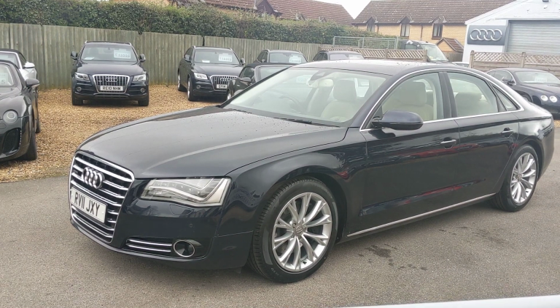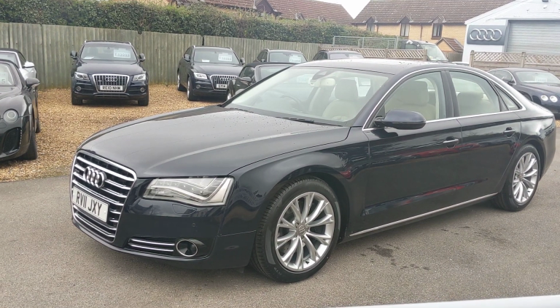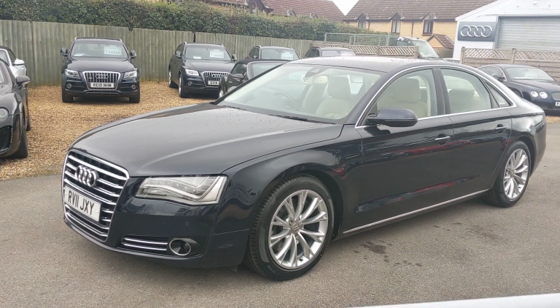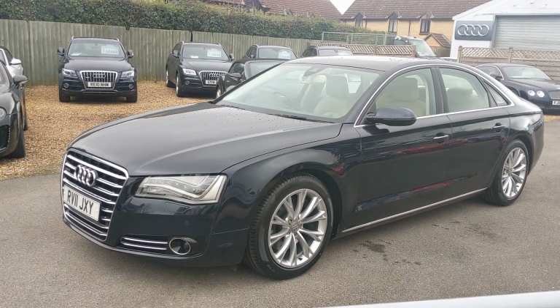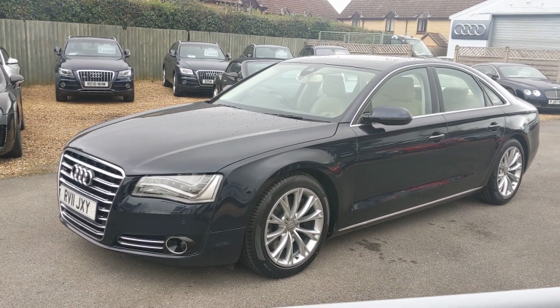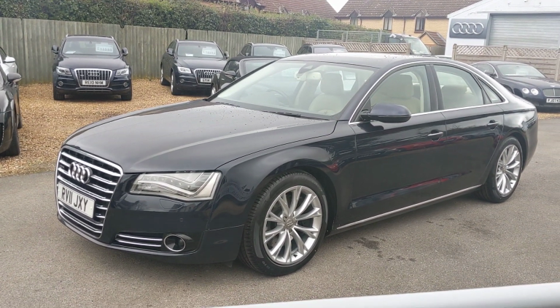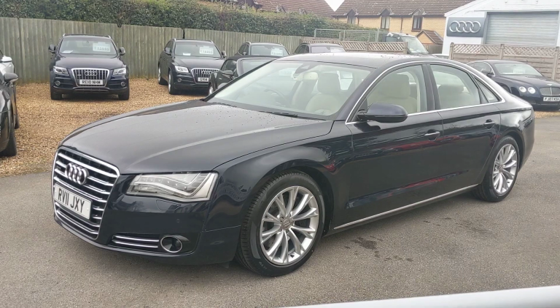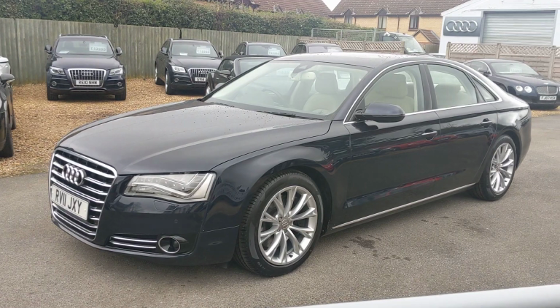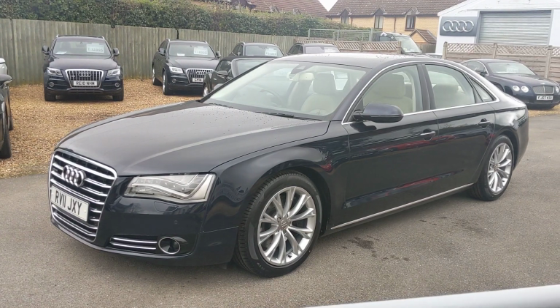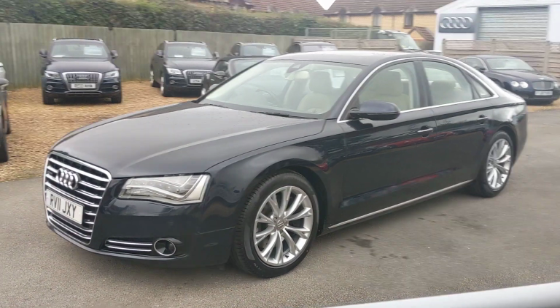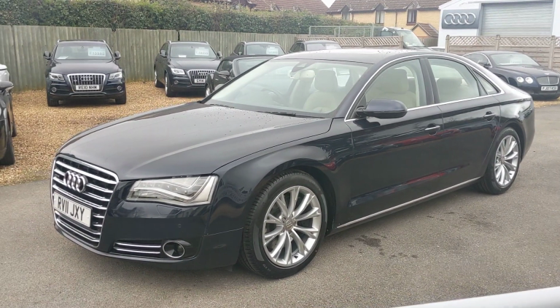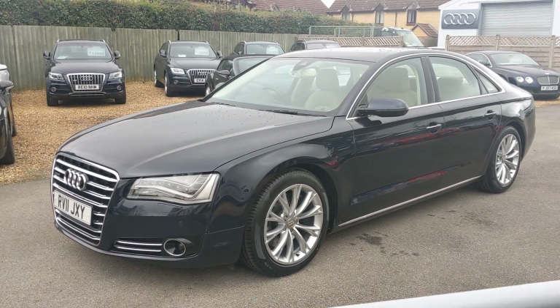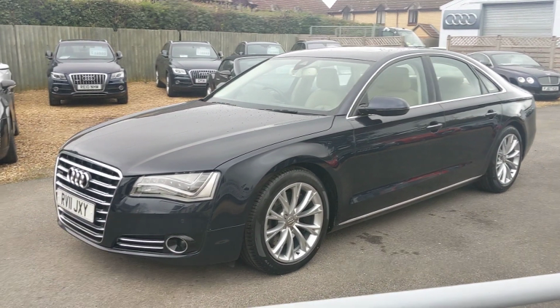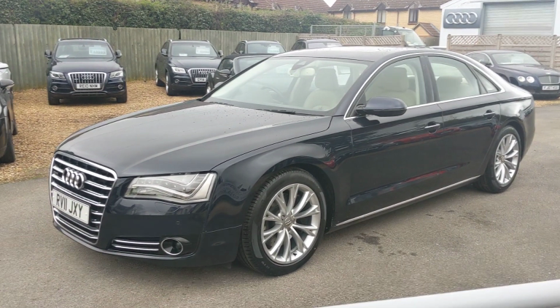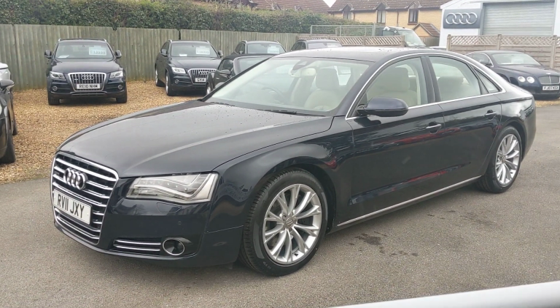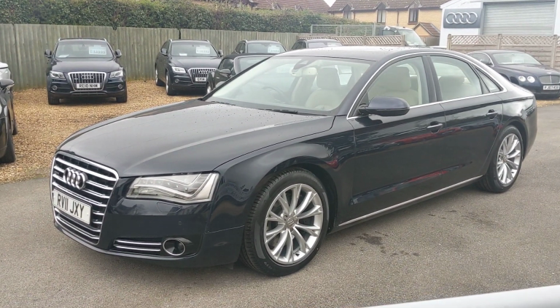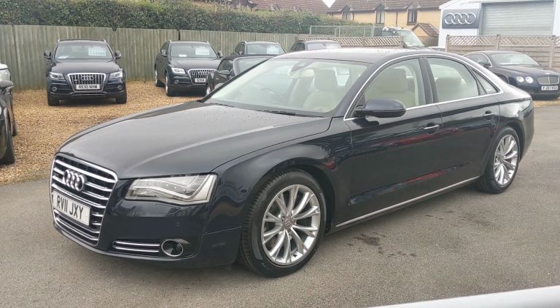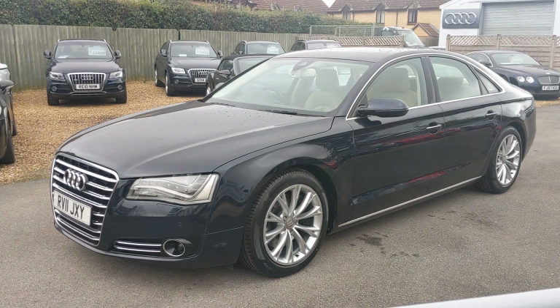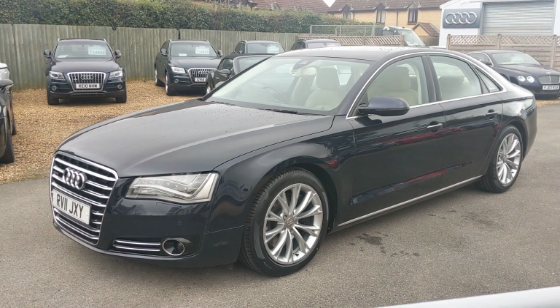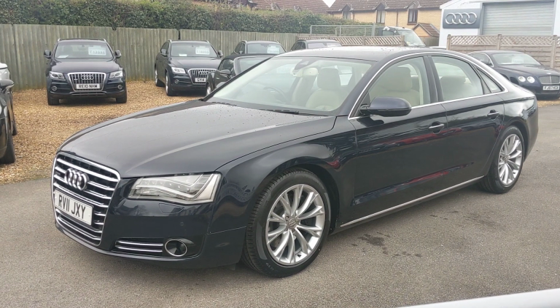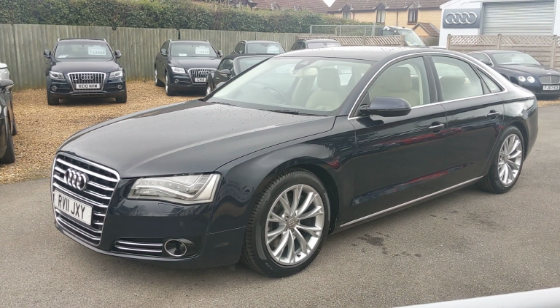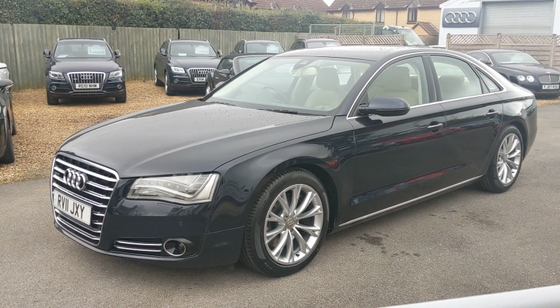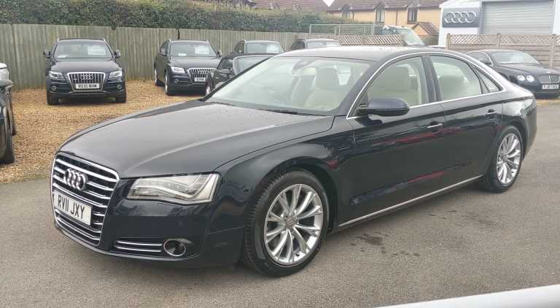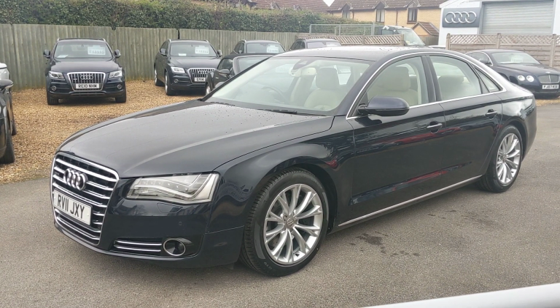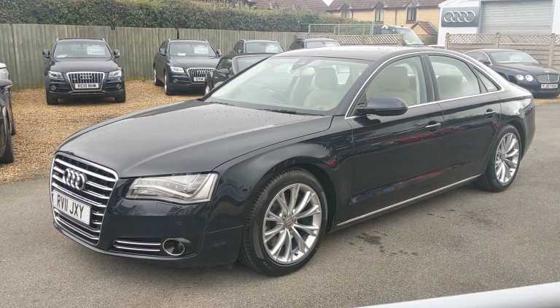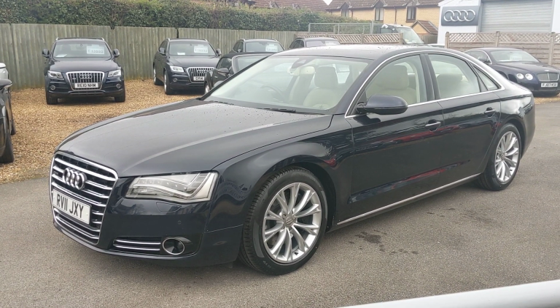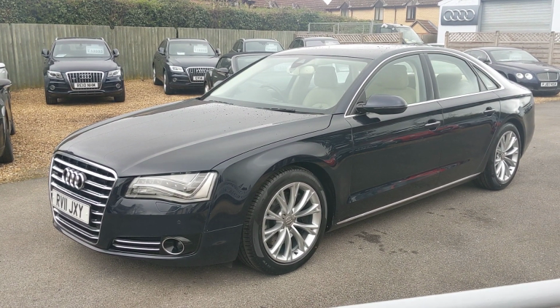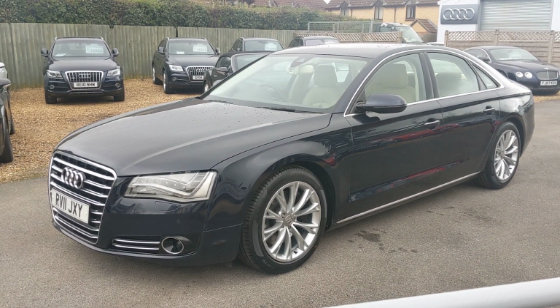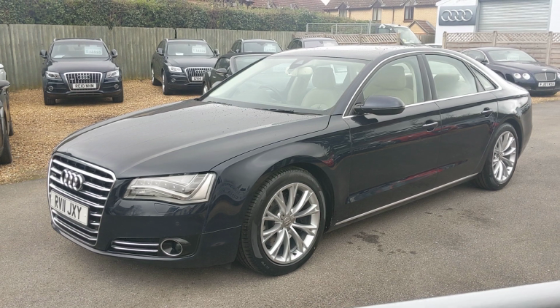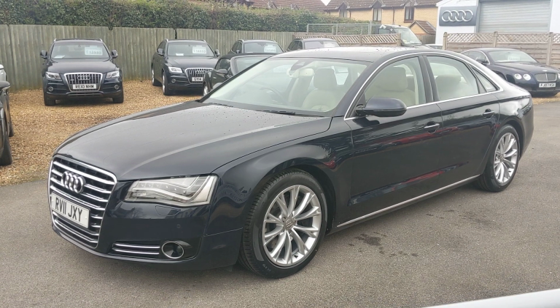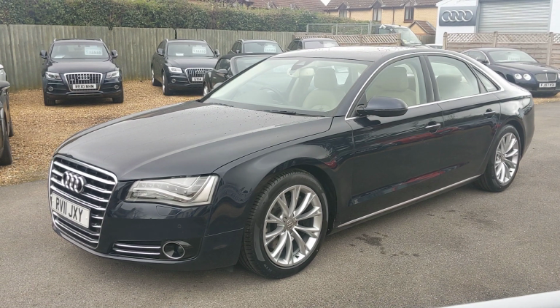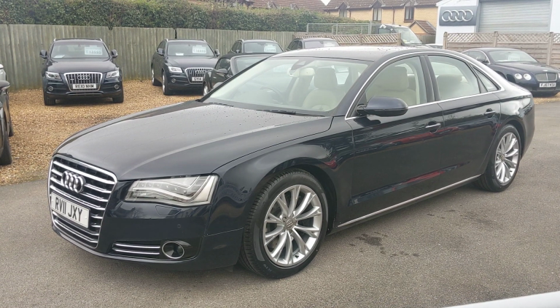All right, let's see if we can beat the rain. I've been waiting all day just for a break but we seem to have got it now. We've got something a little bit different — we've got the V8 4.2 TDI version of the A8.